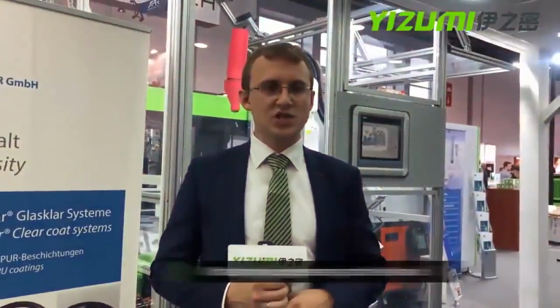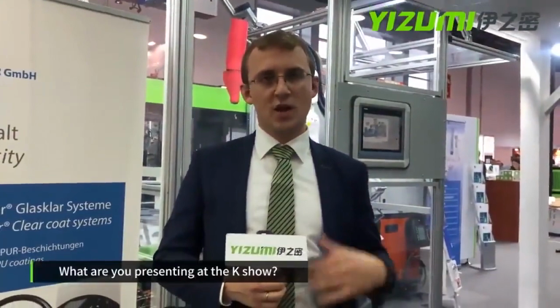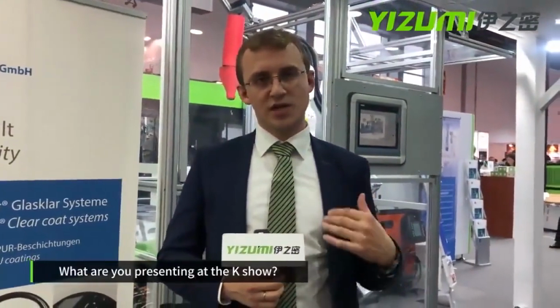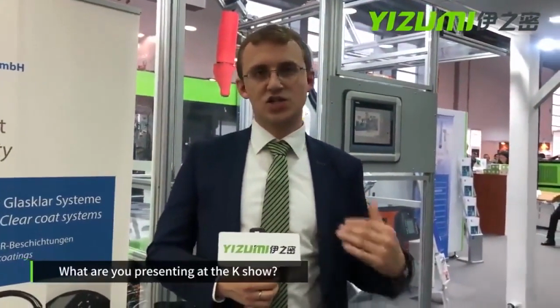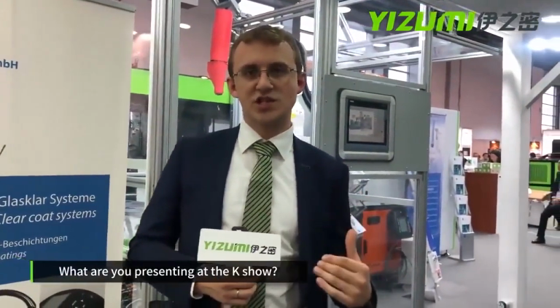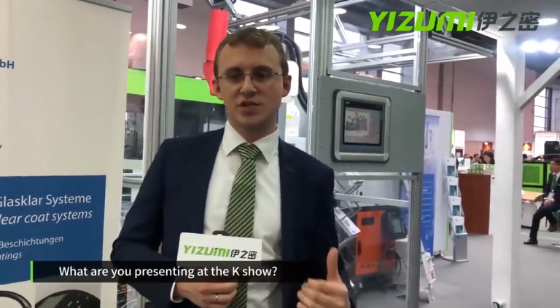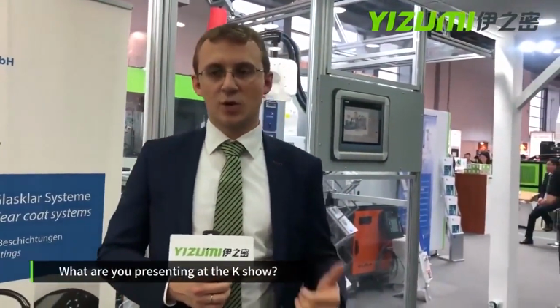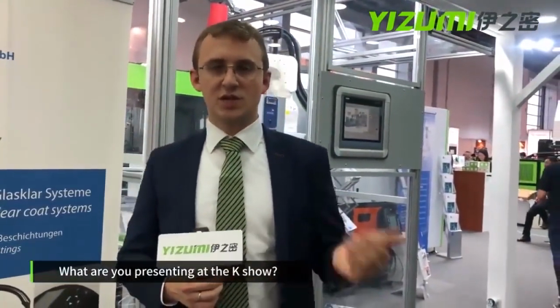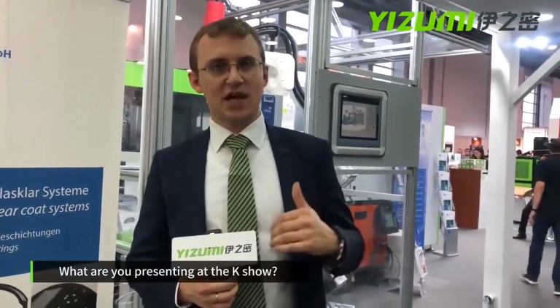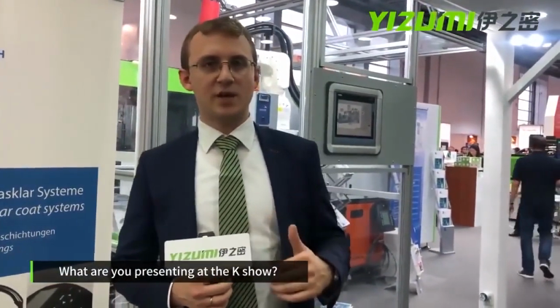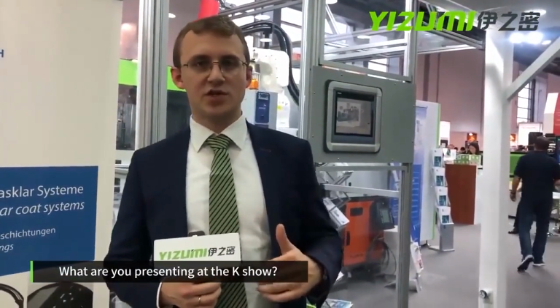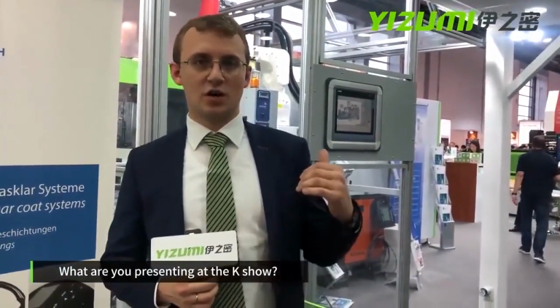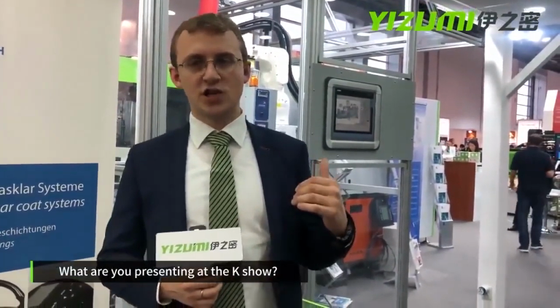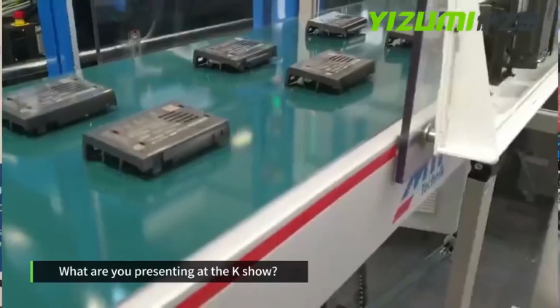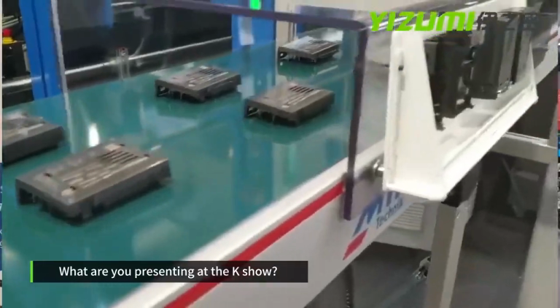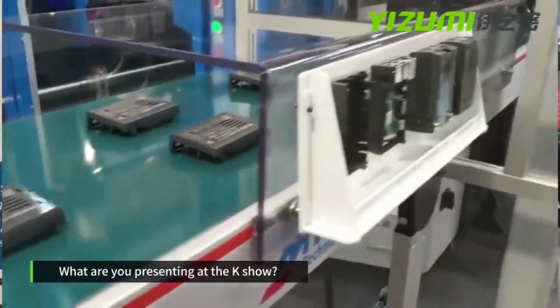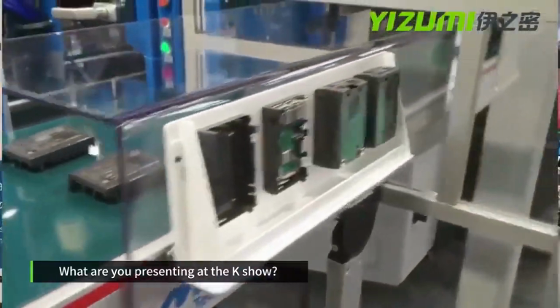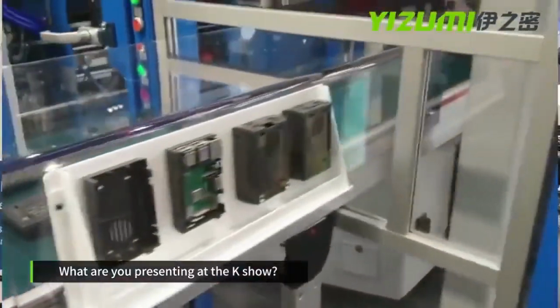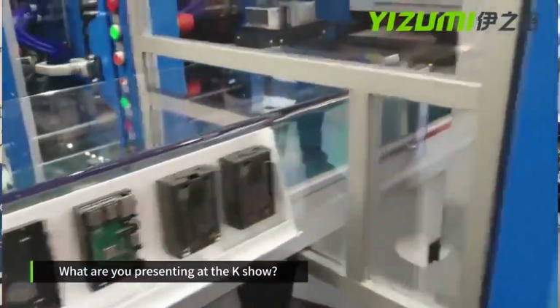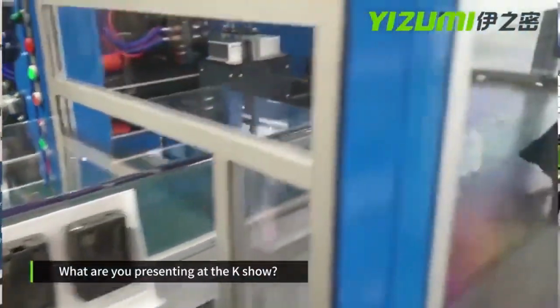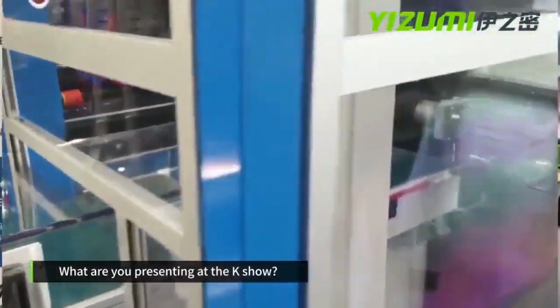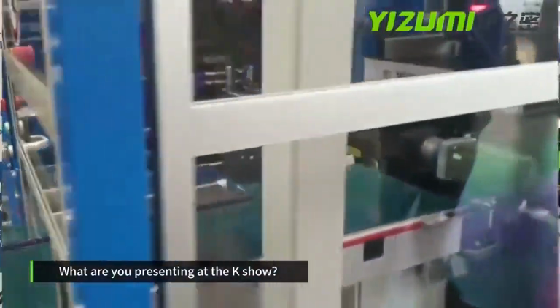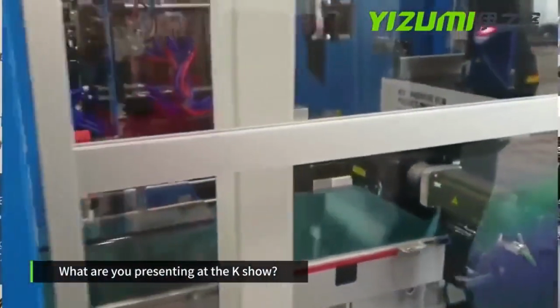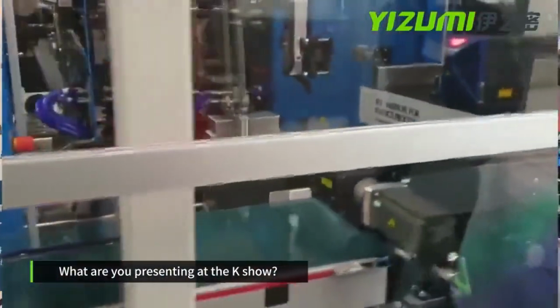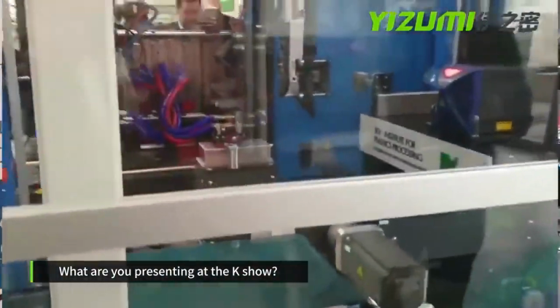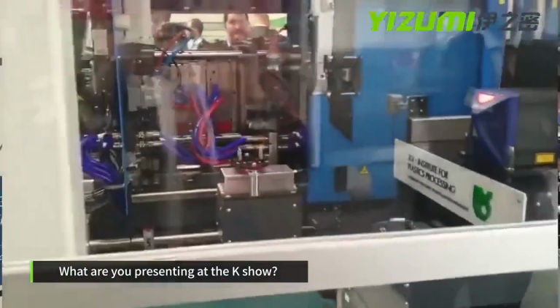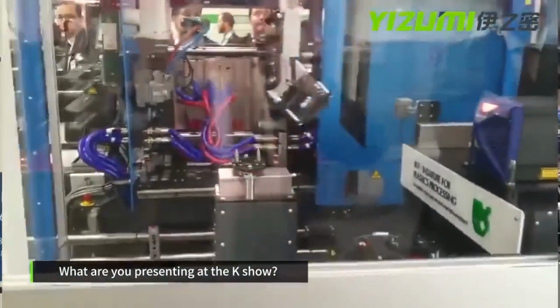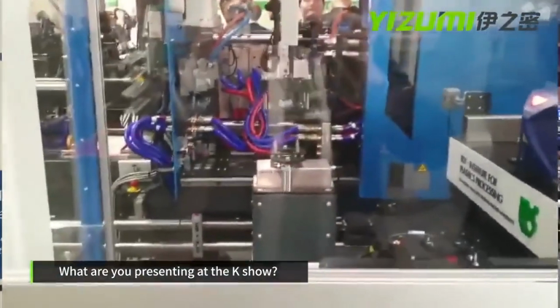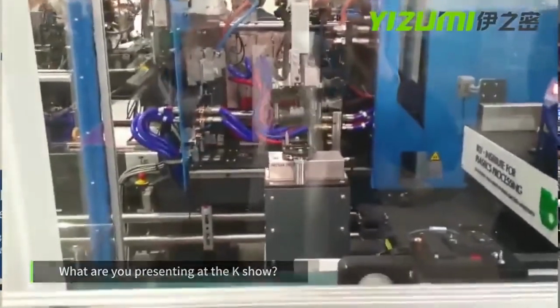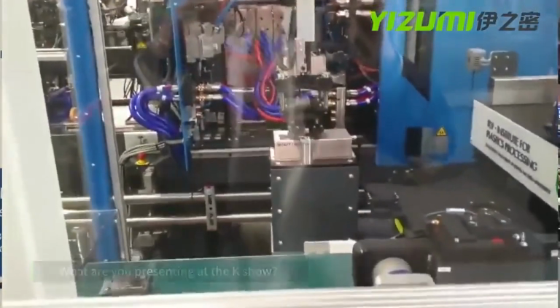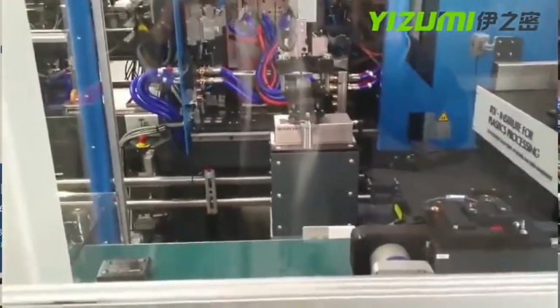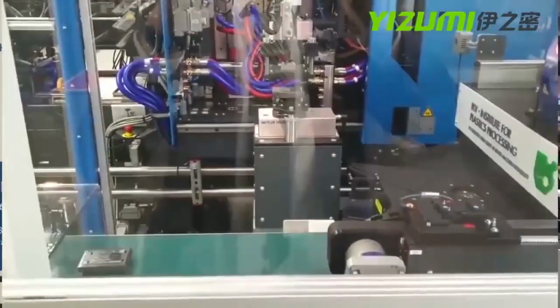As a case study, we are presenting two systems — one at the IKV booth in hall 14 and one here at our own IKV booth. In both cases, we are functionalizing an injection-molded part.